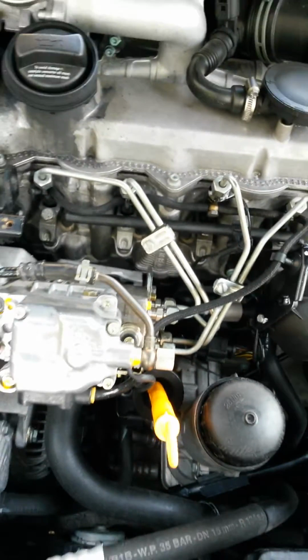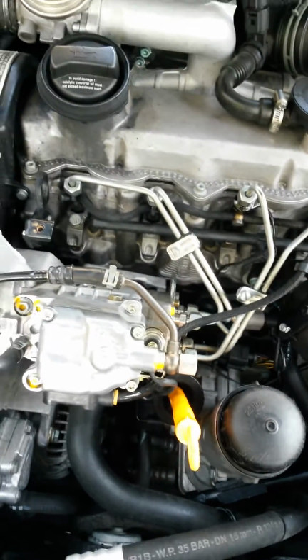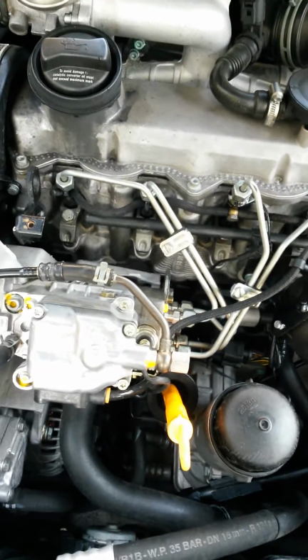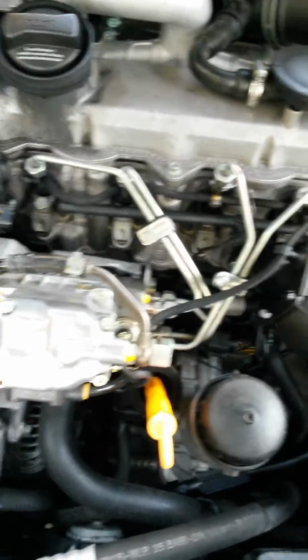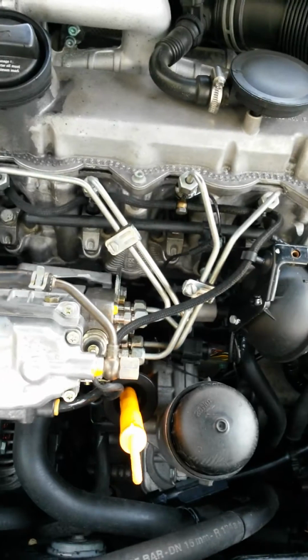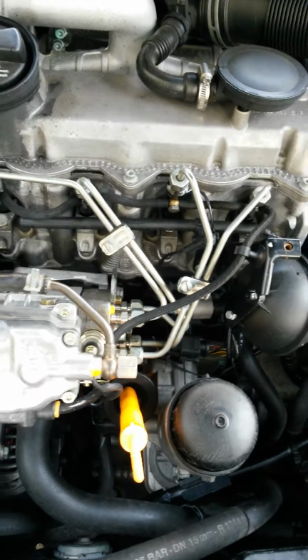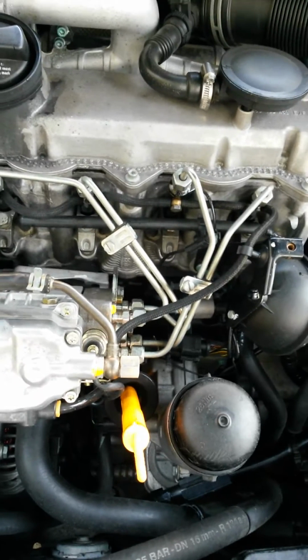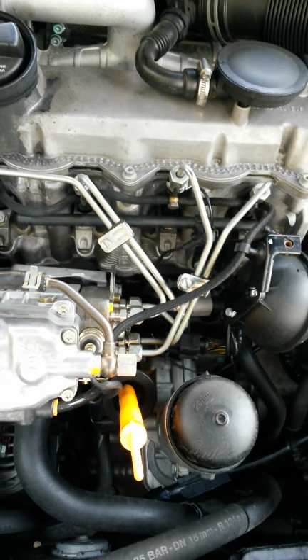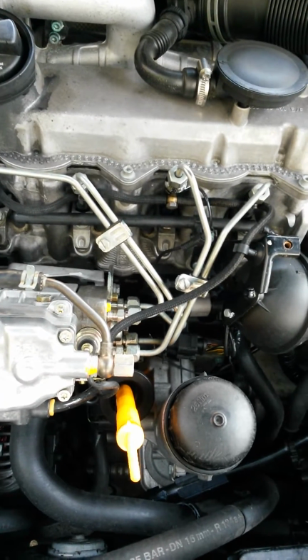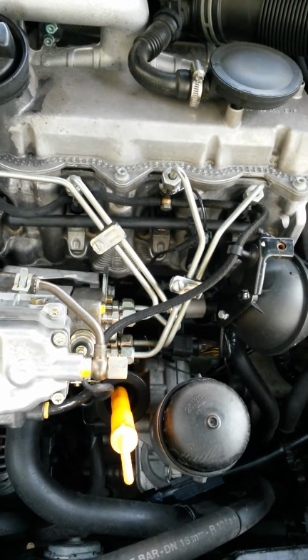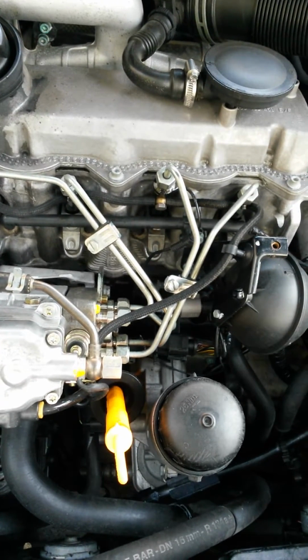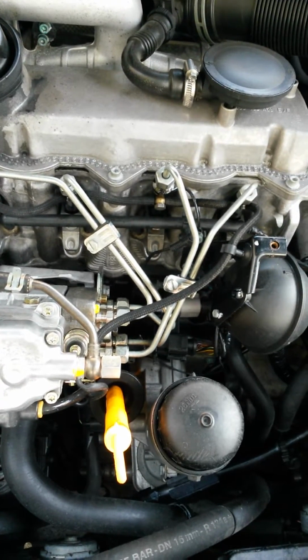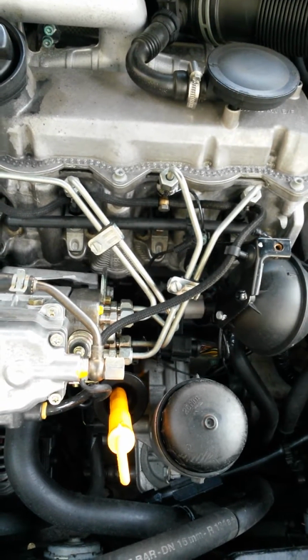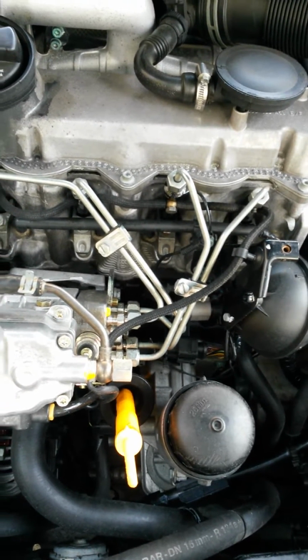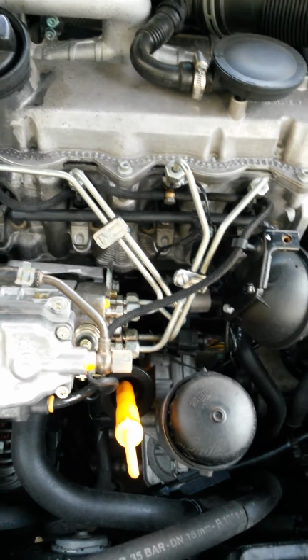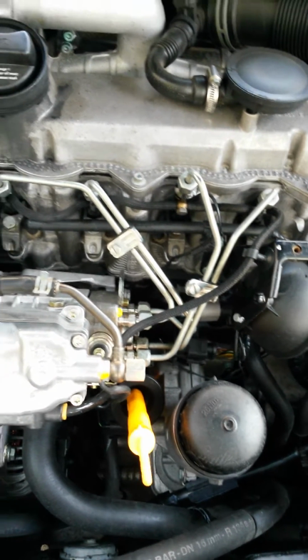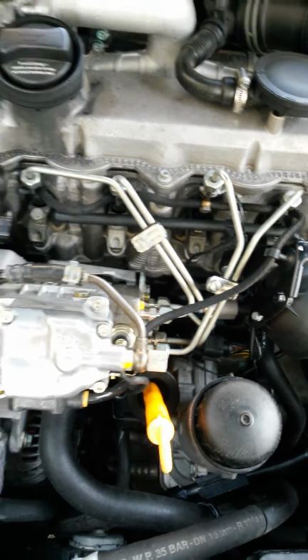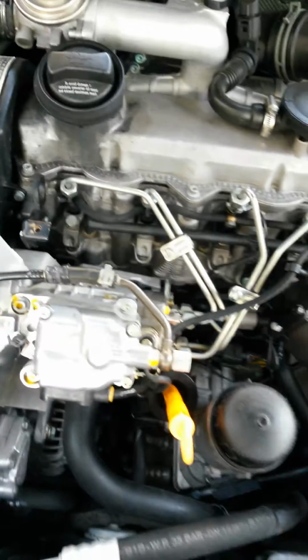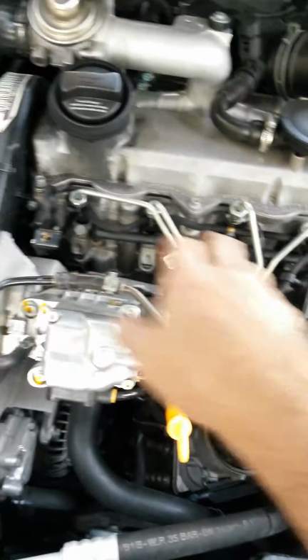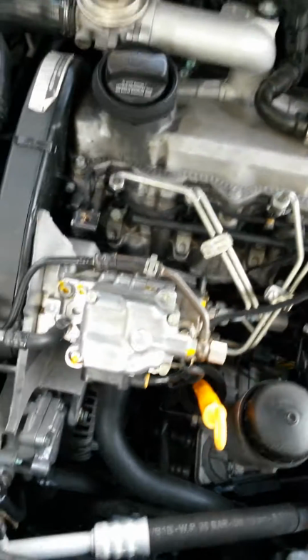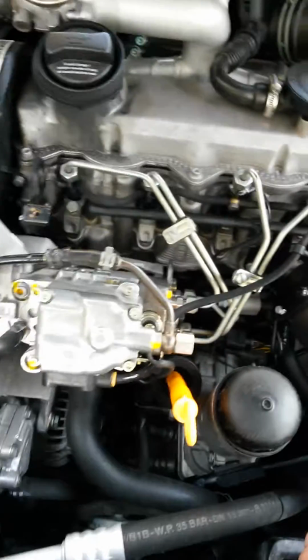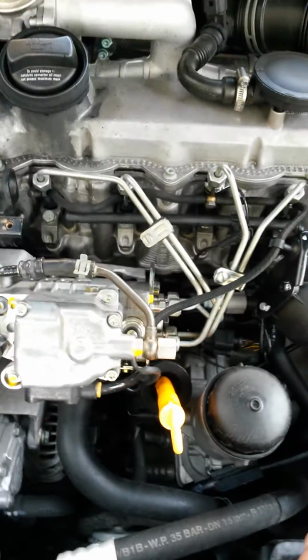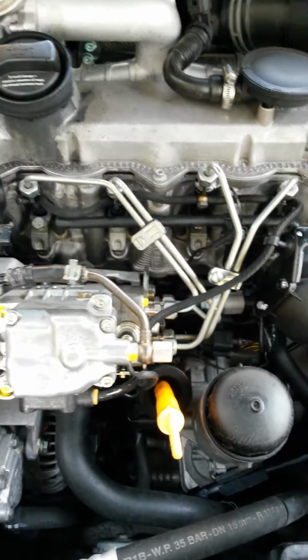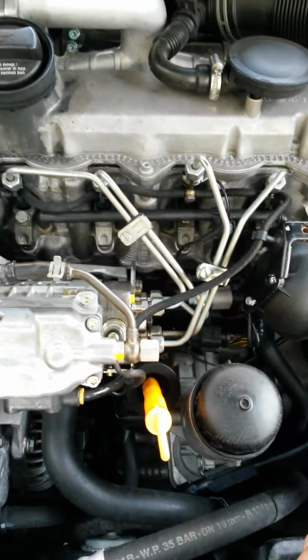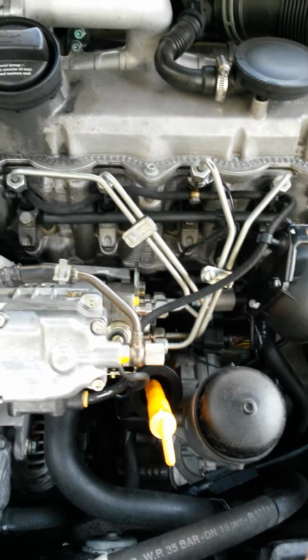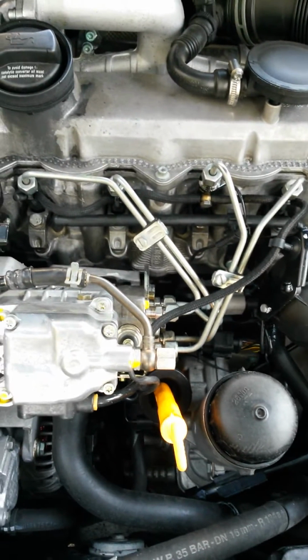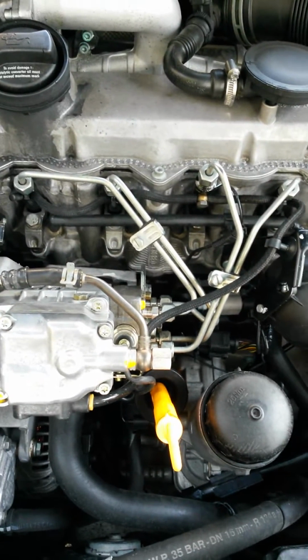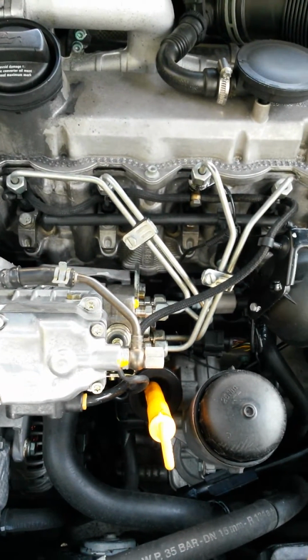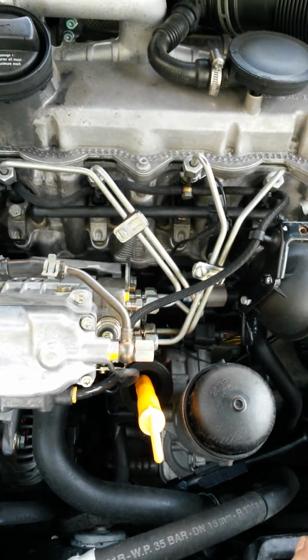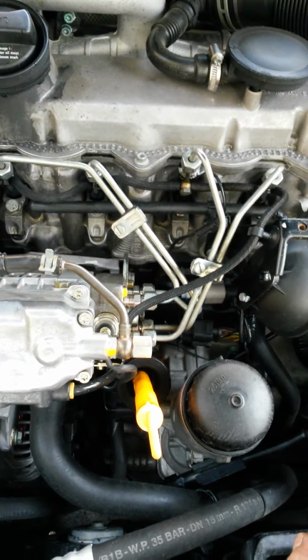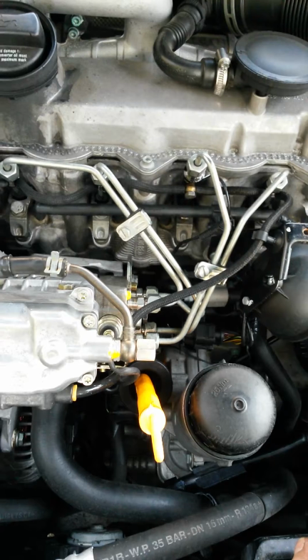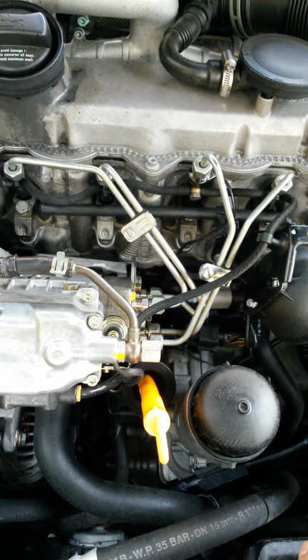So I just said, you know, it has to be injector number three — there's an intermittent problem with it. So I ordered some replacement injectors out of Colorado and started installing them.